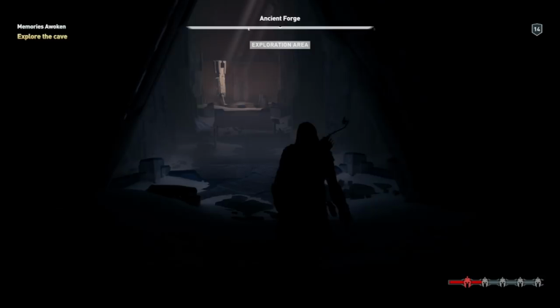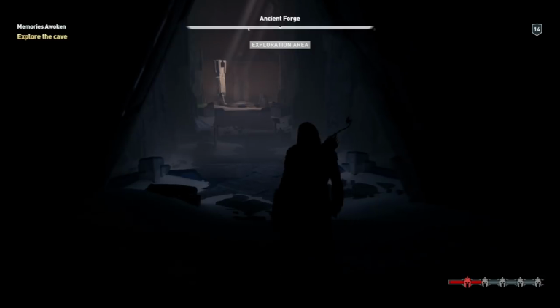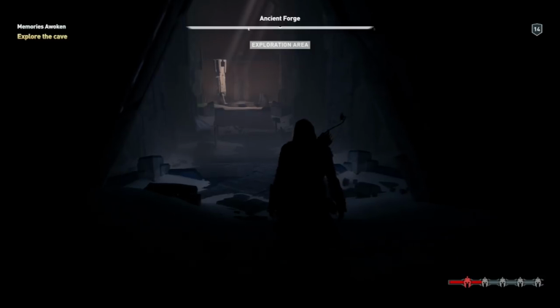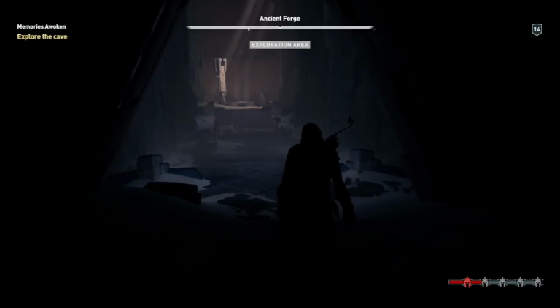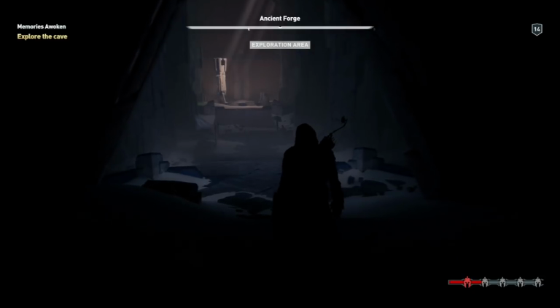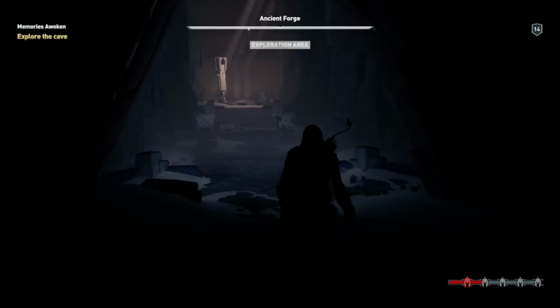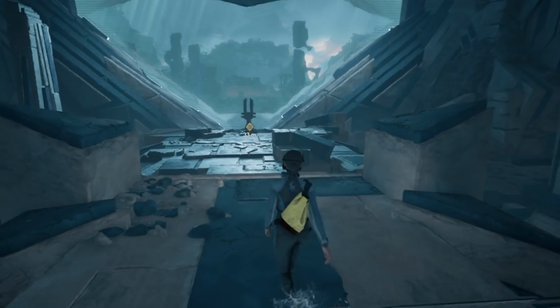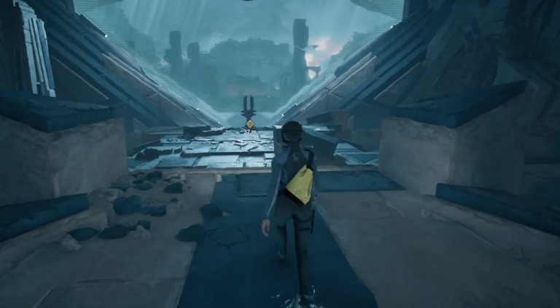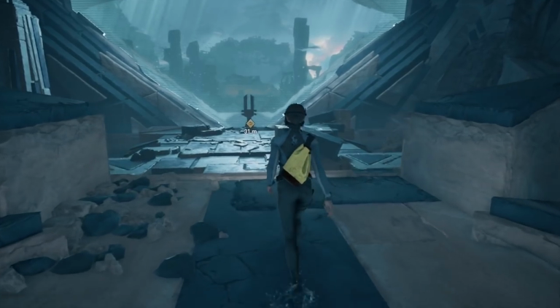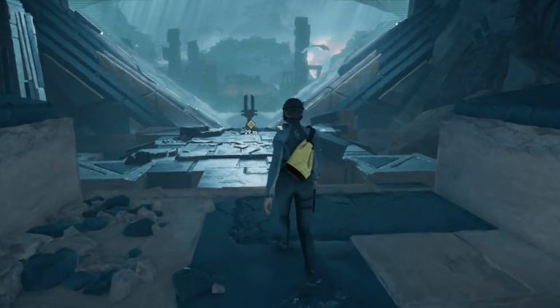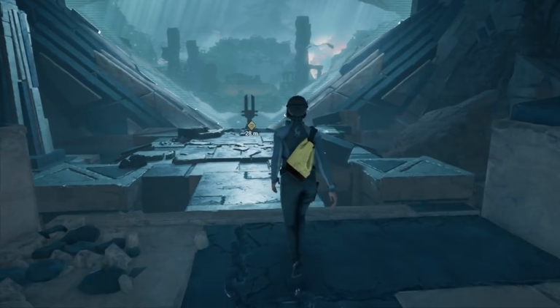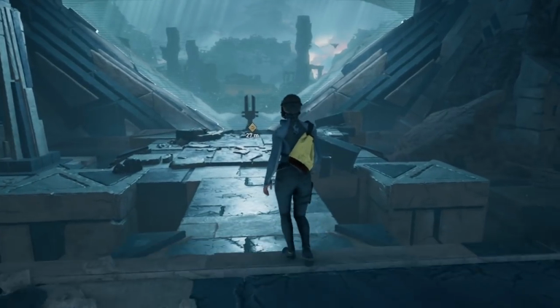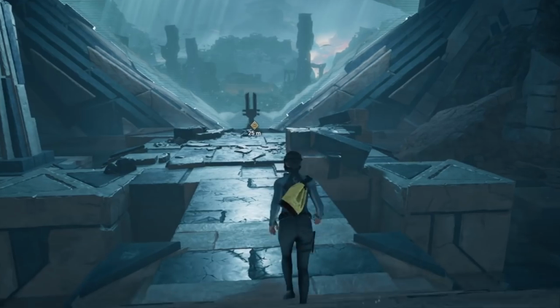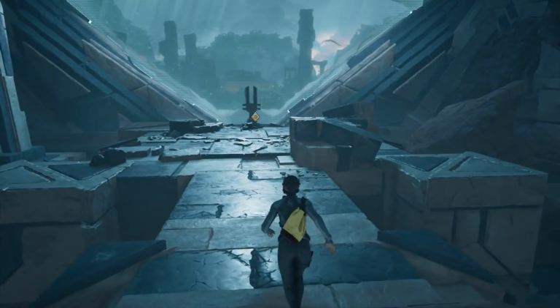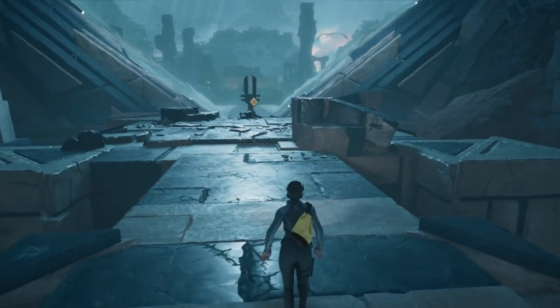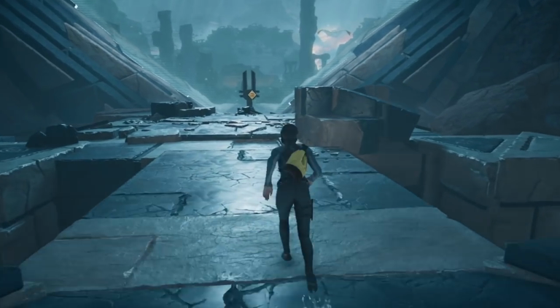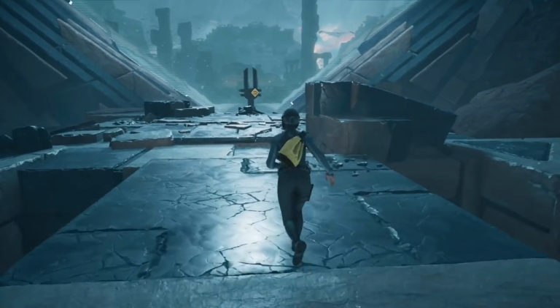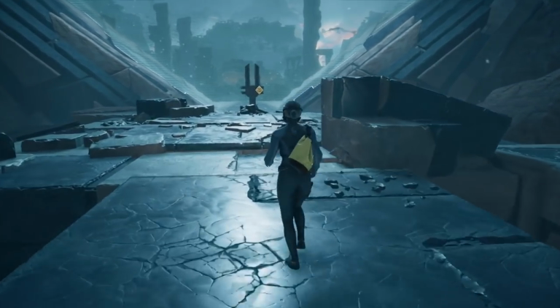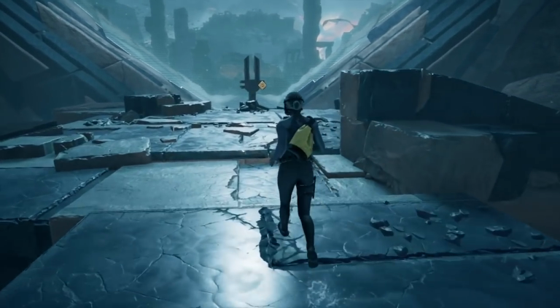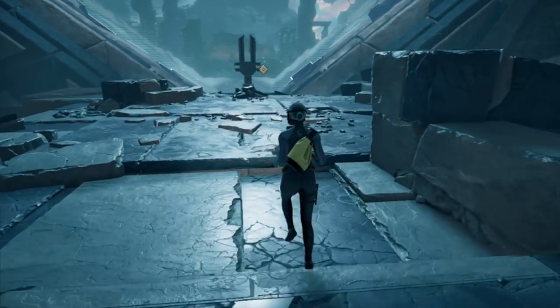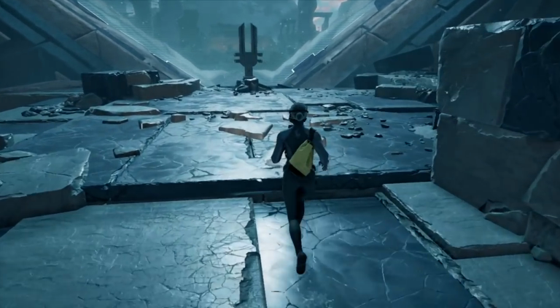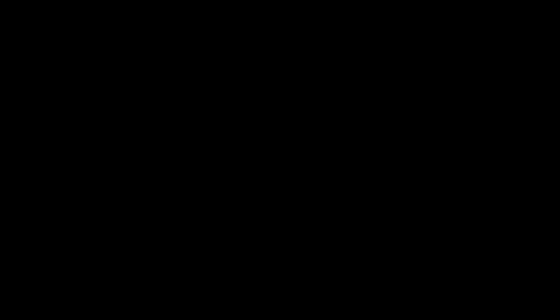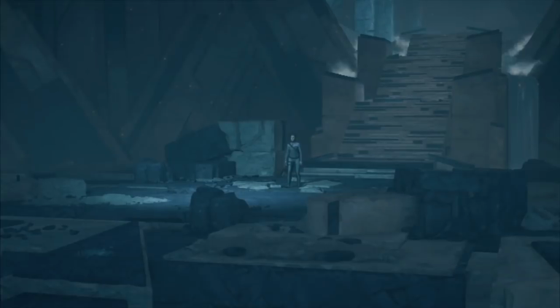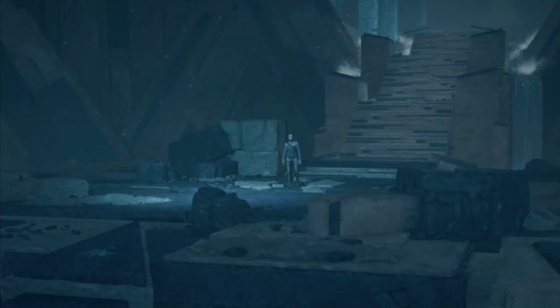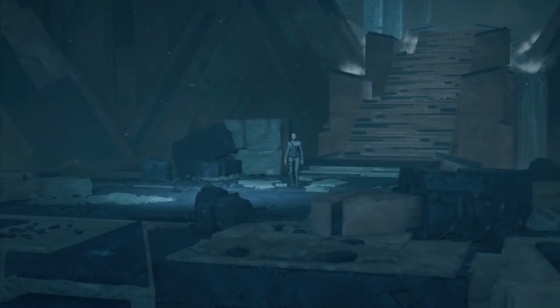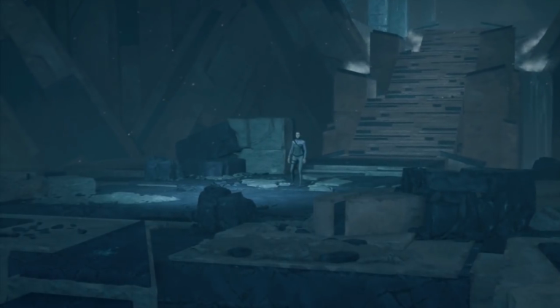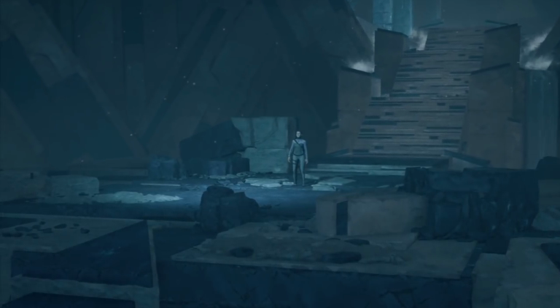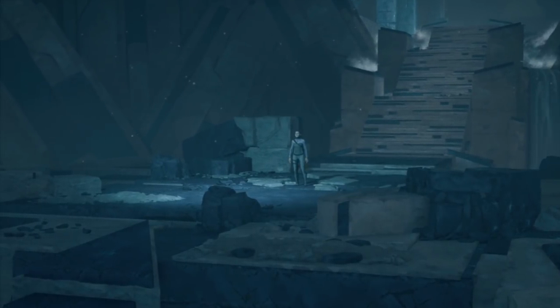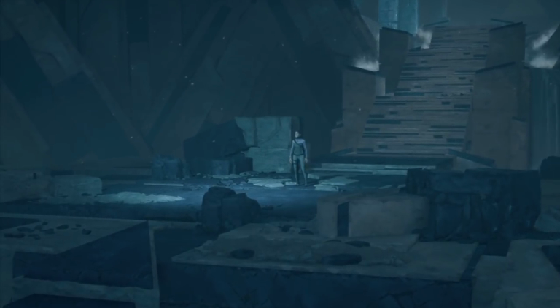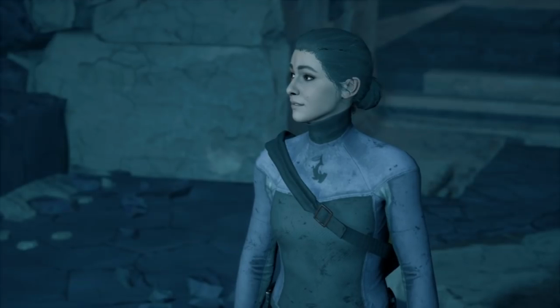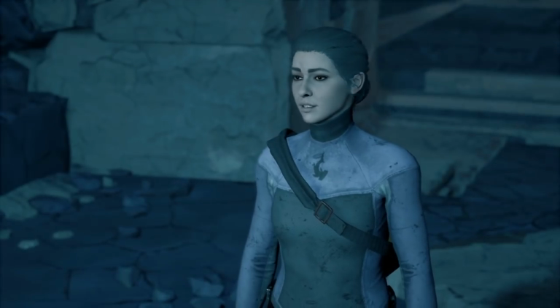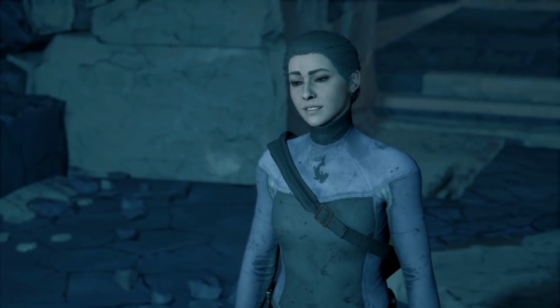Over the past decade plus, we have seen many Isu temples, artifacts and structures throughout Assassin's Creed media. All of which have their varying uses and important elements to the games, books and movies' specific storylines.